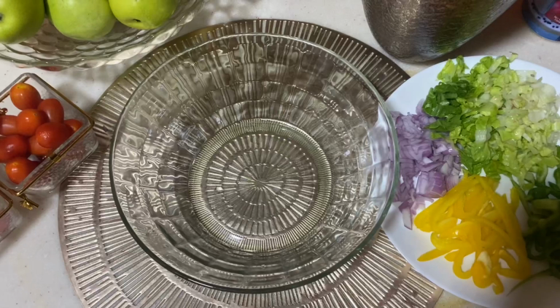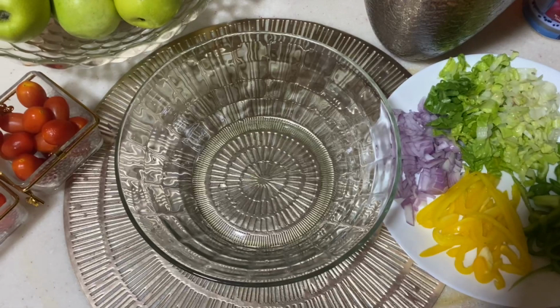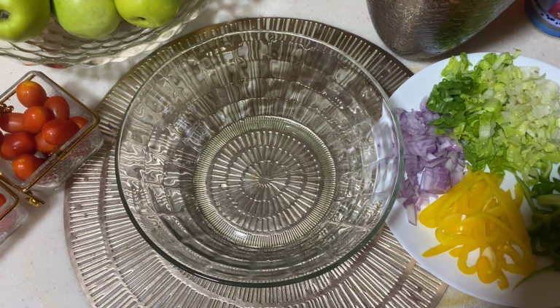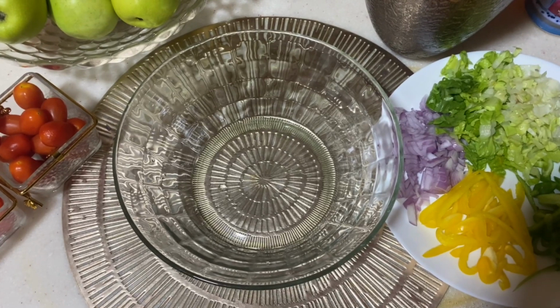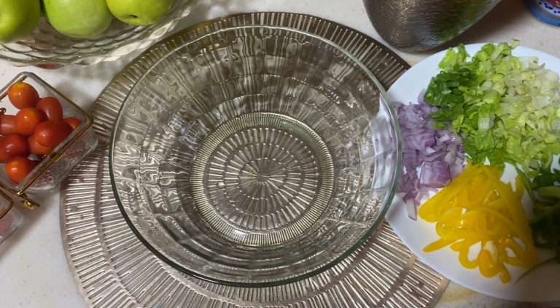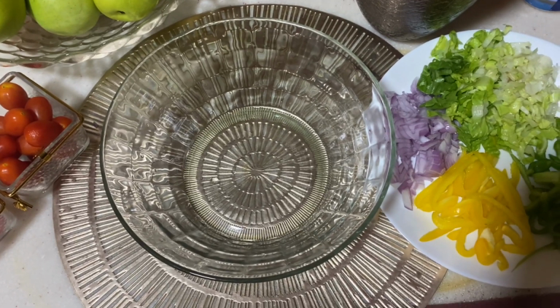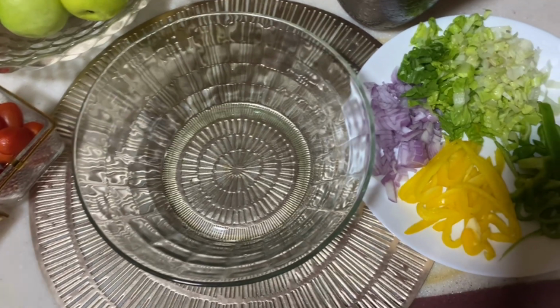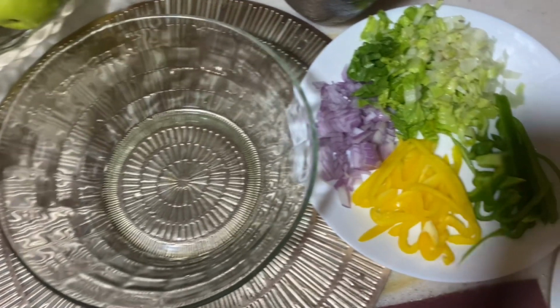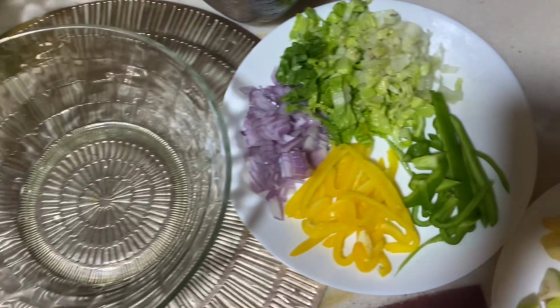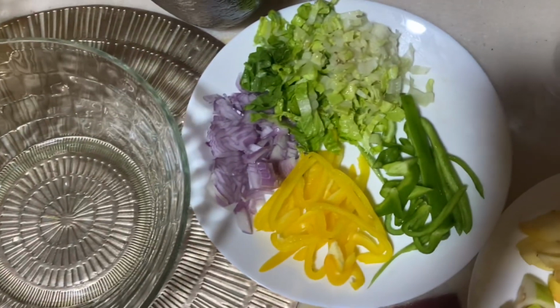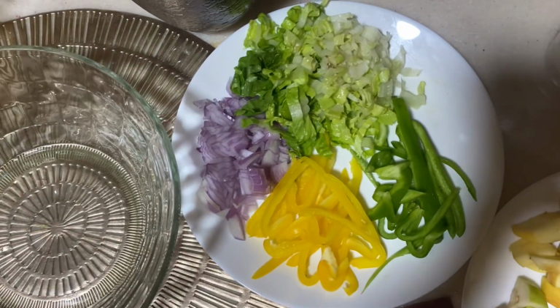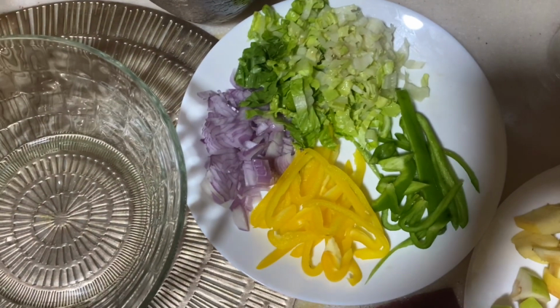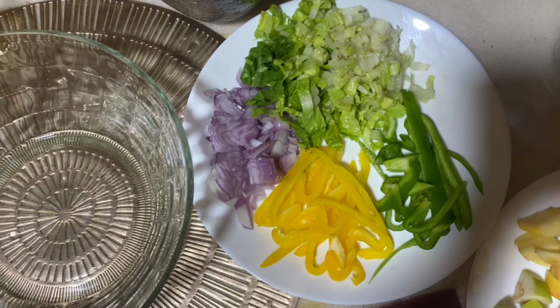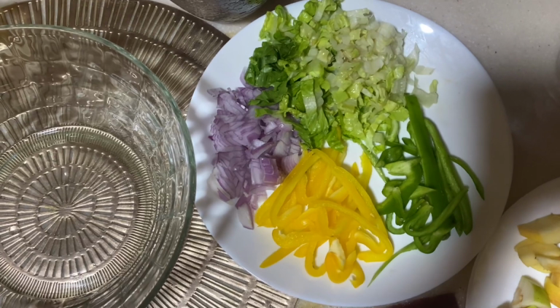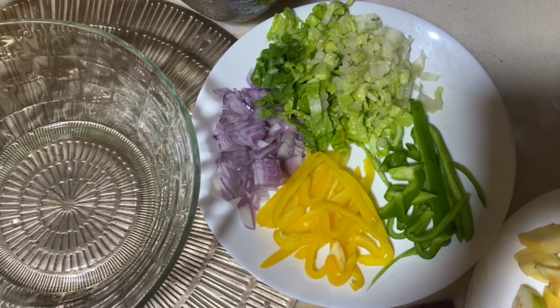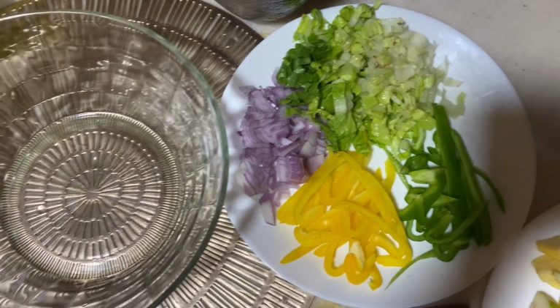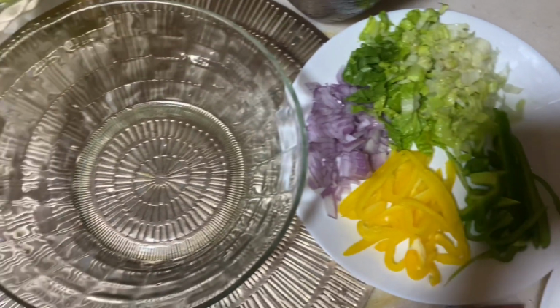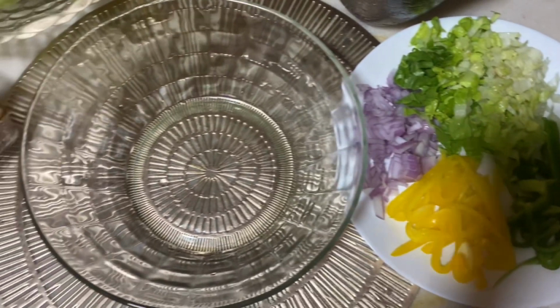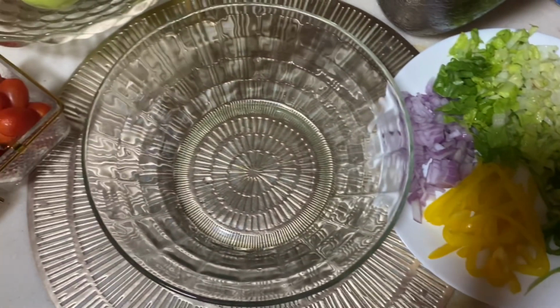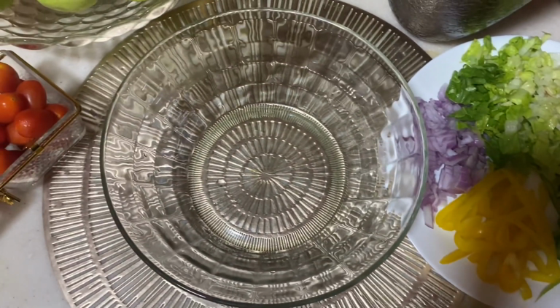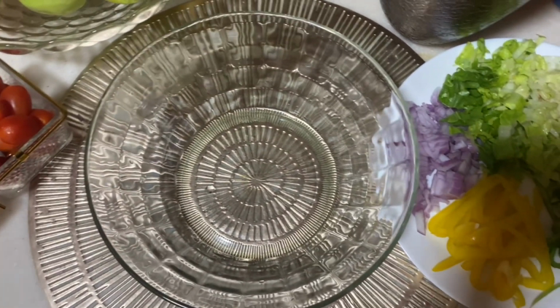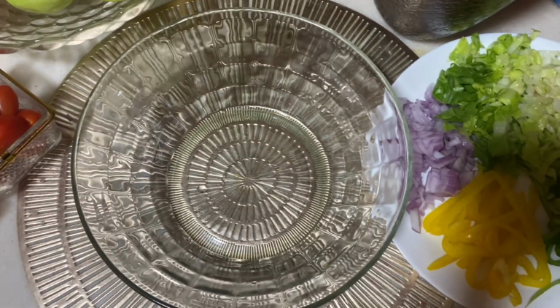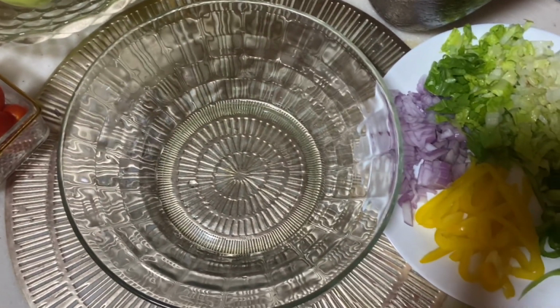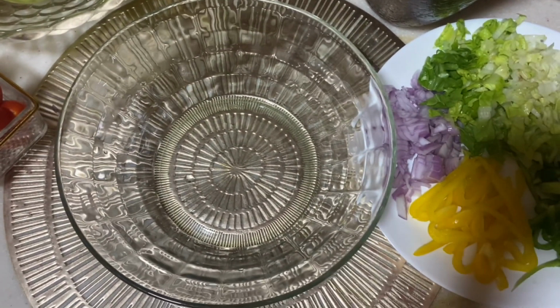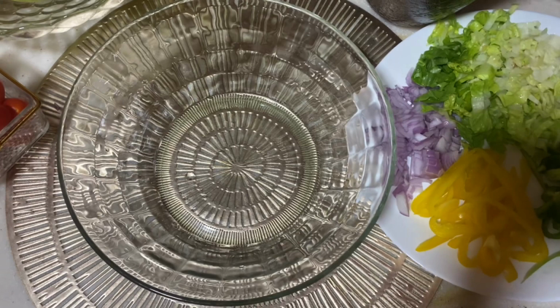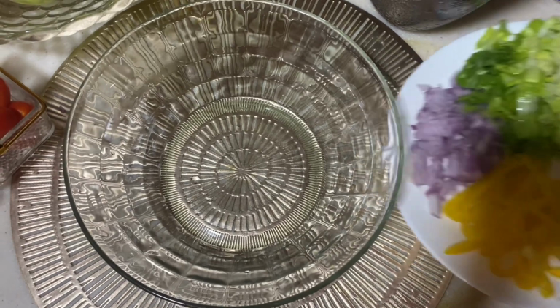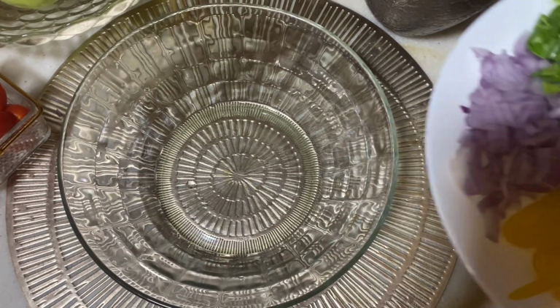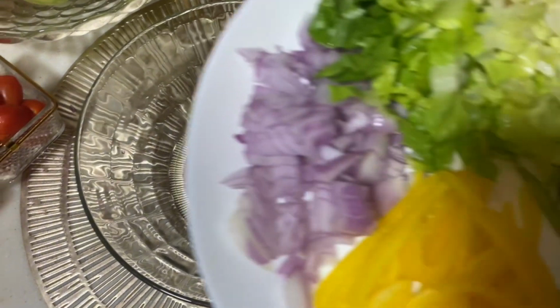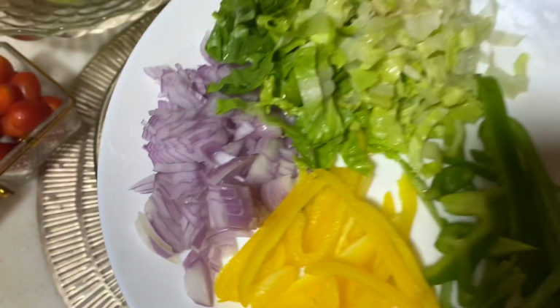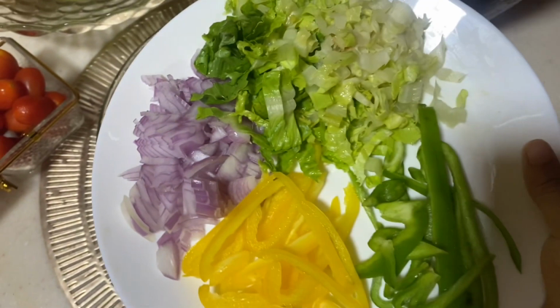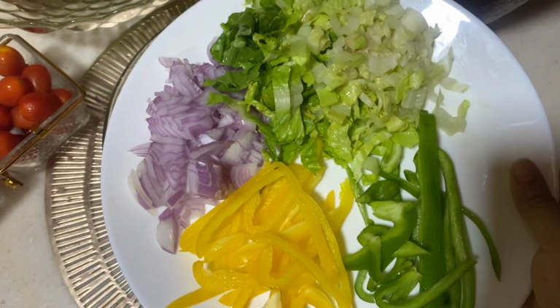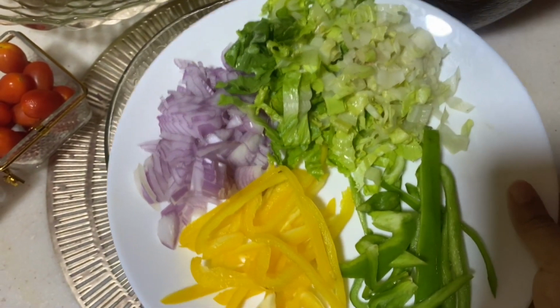Hi everyone, welcome back to everyone's video. I am going to have a recipe video — a salad recipe. Most people are health conscious, so I am going to include a lot of salad.